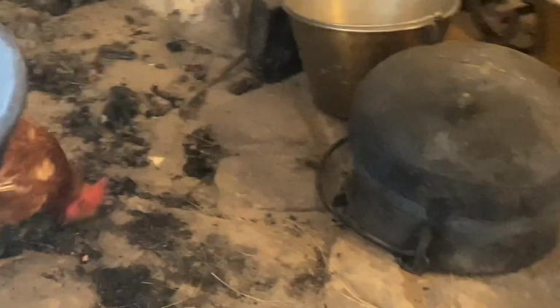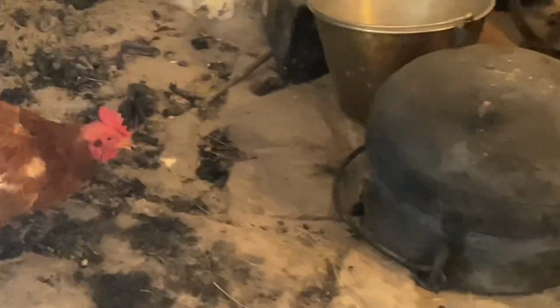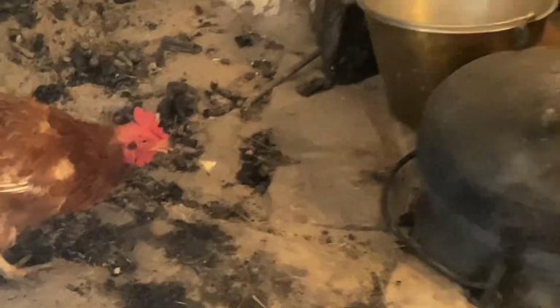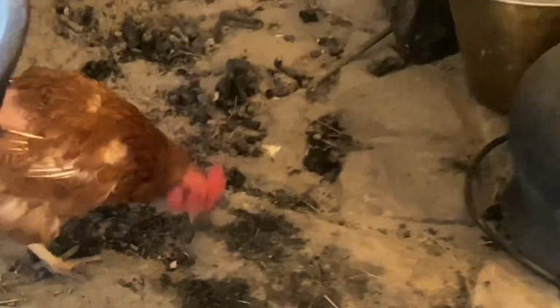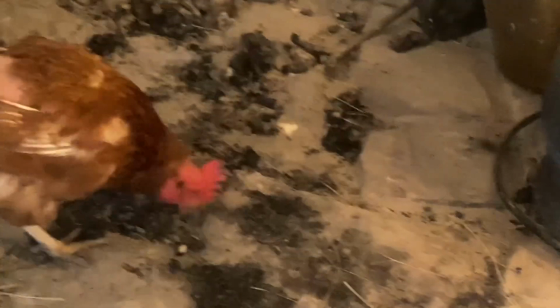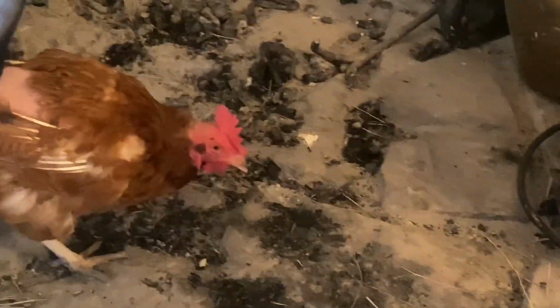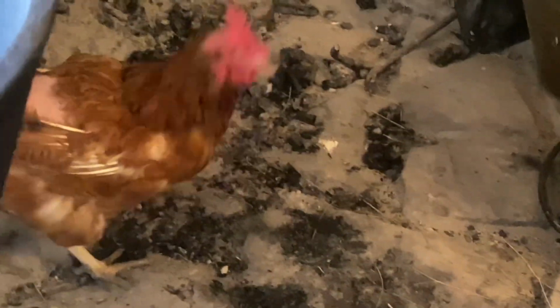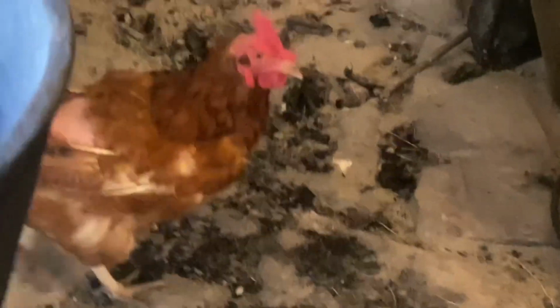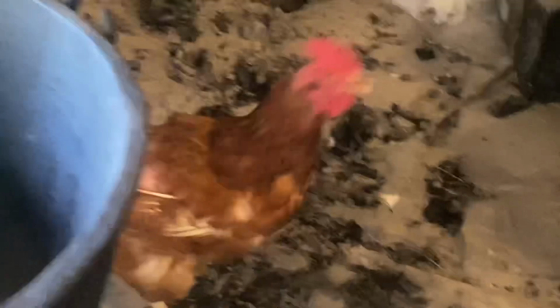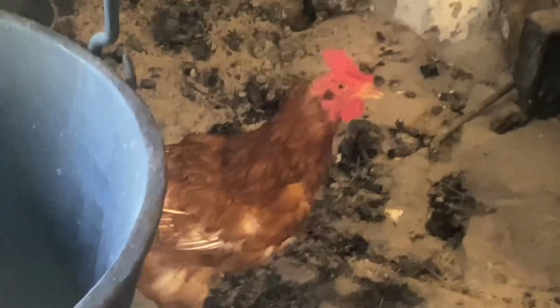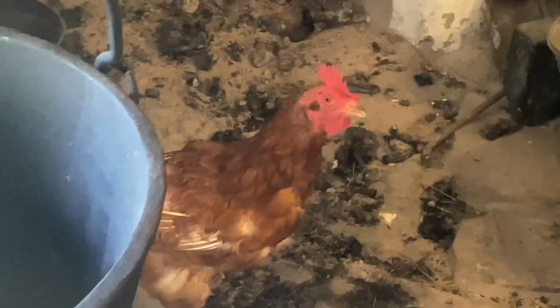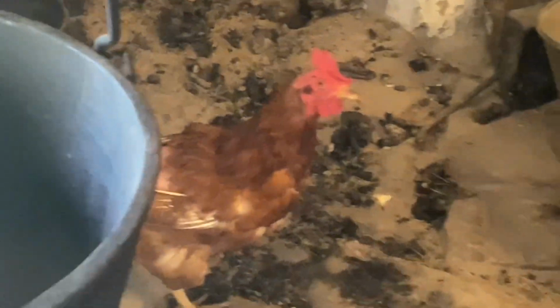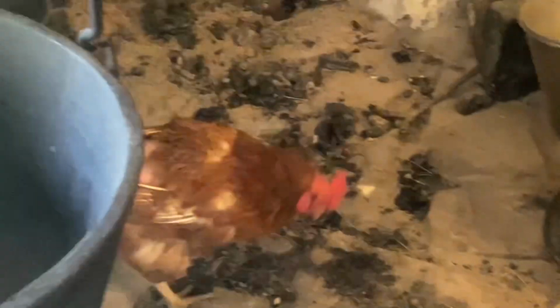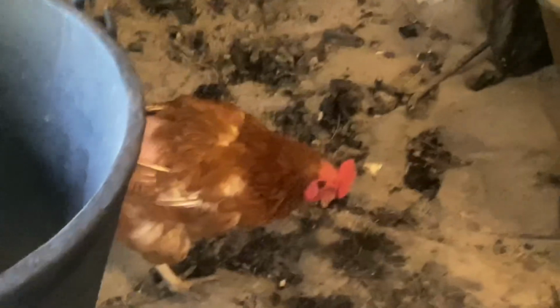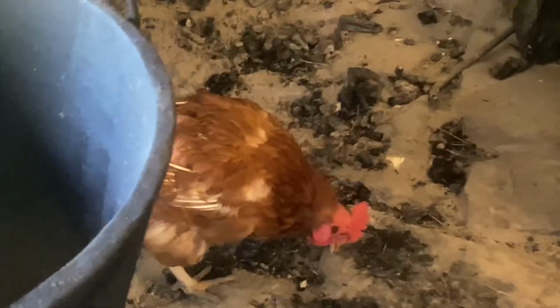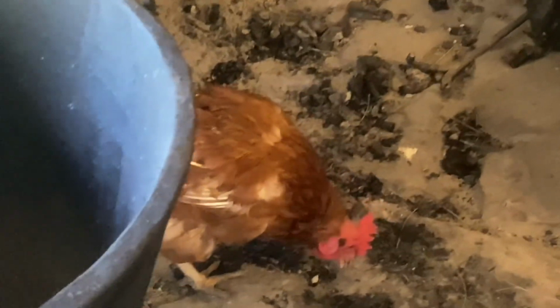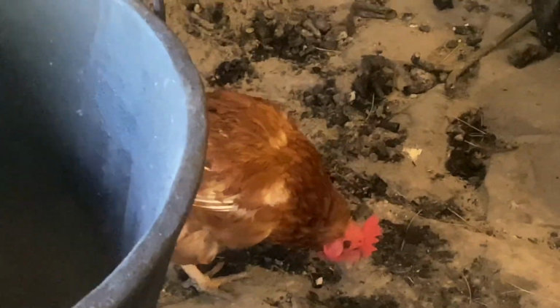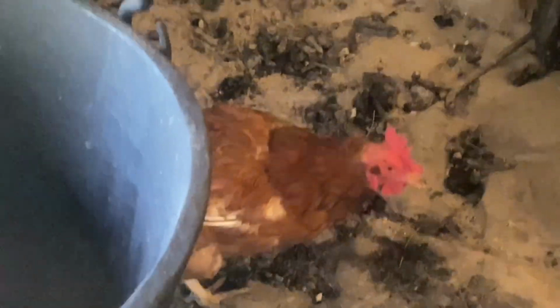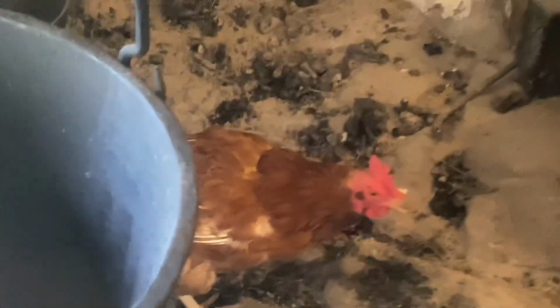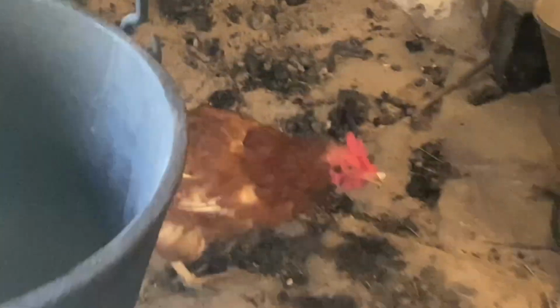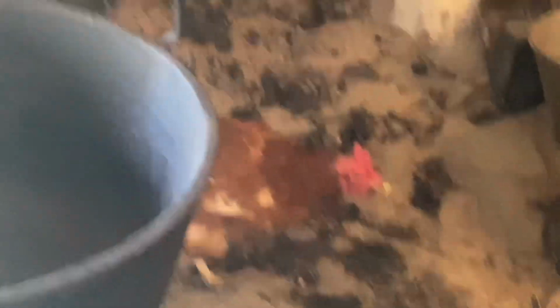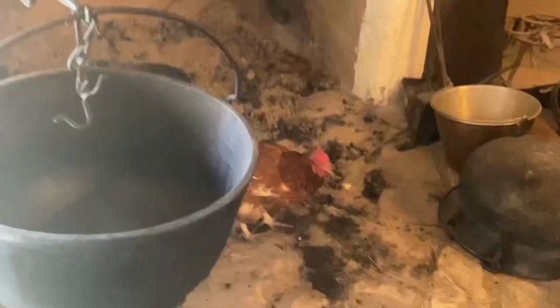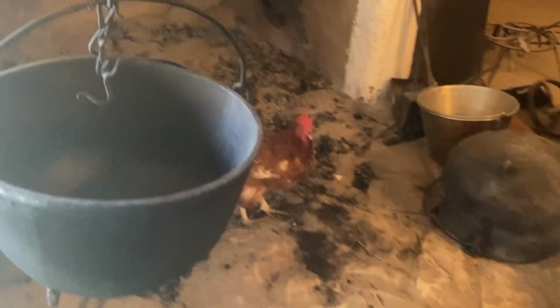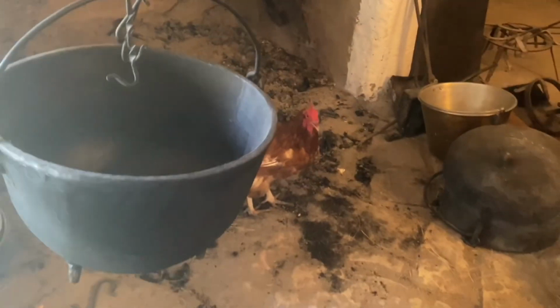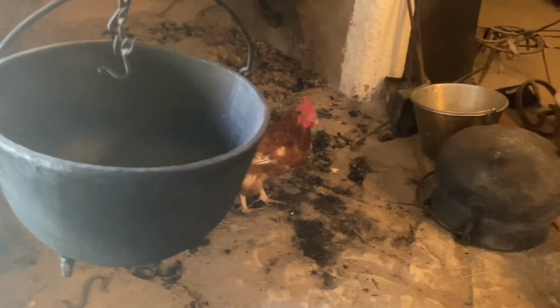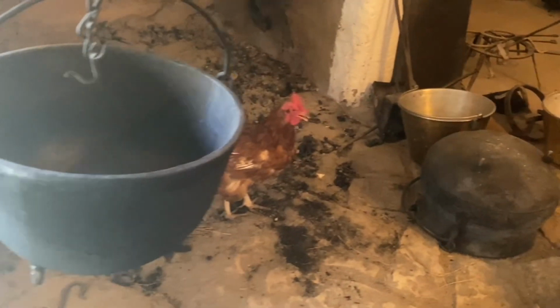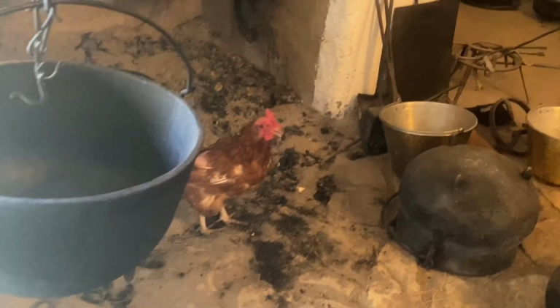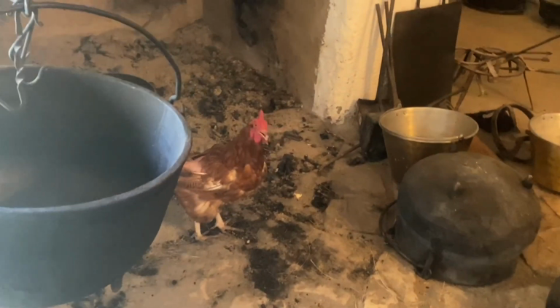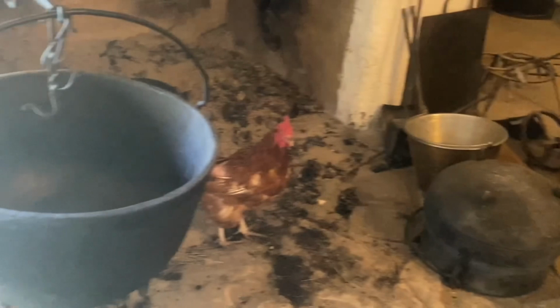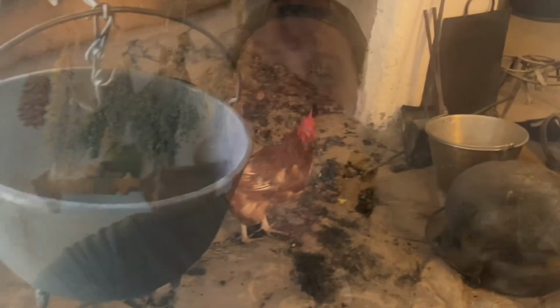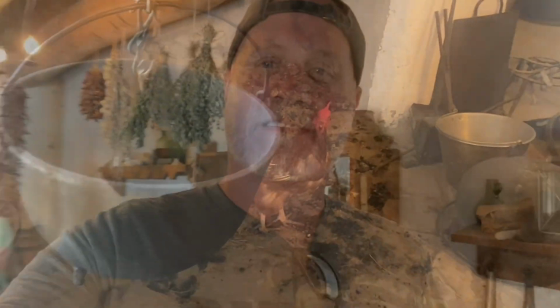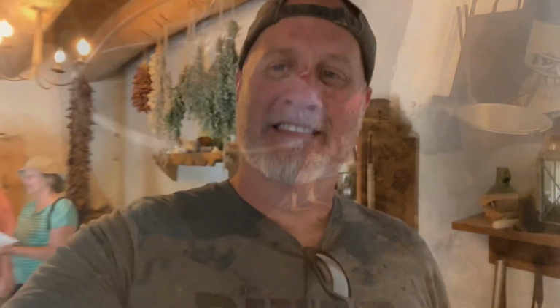Get in the pot. Get in the pot, buddy. Come on, you can do it. All right, it's up to you.